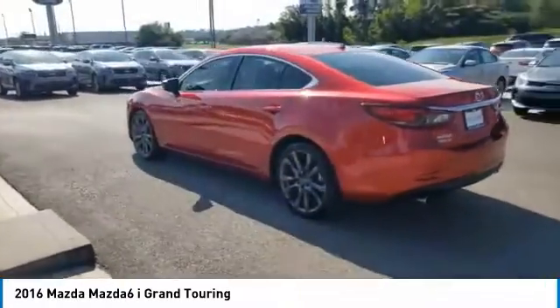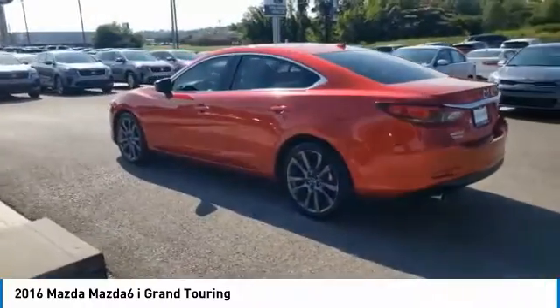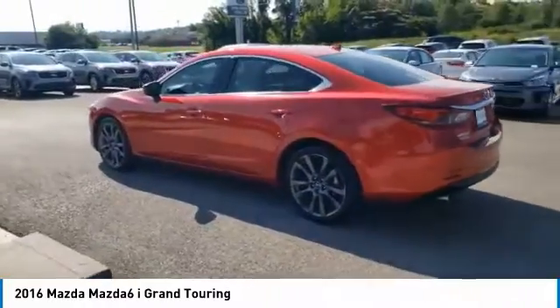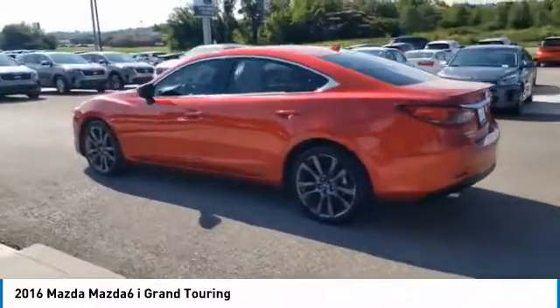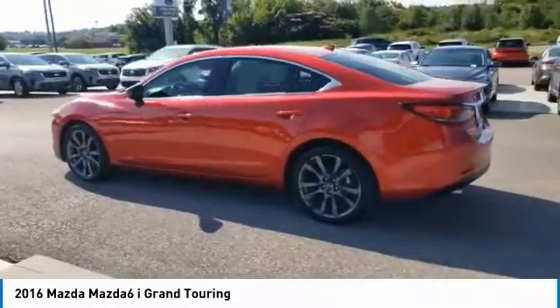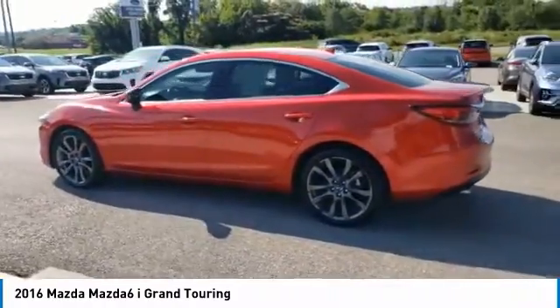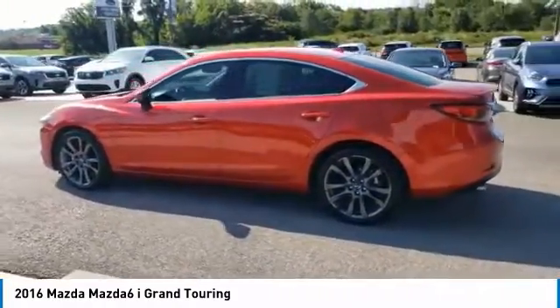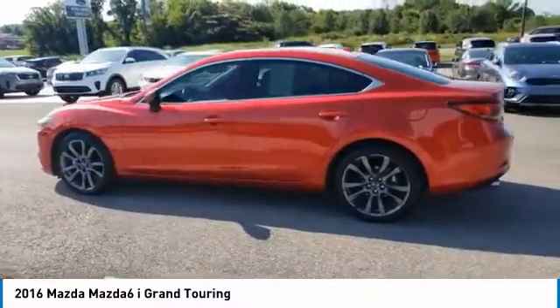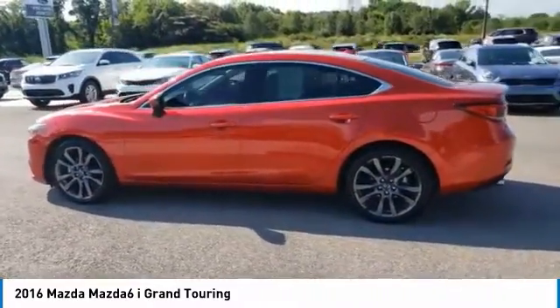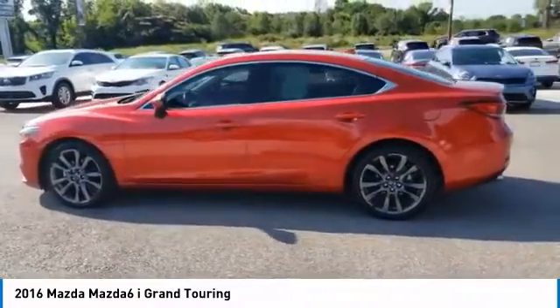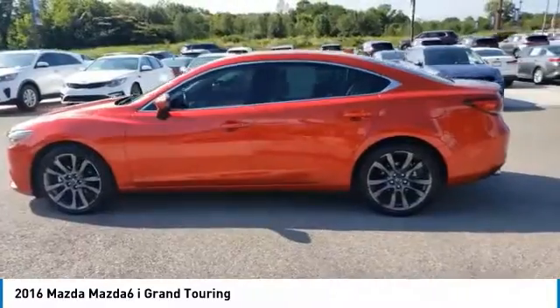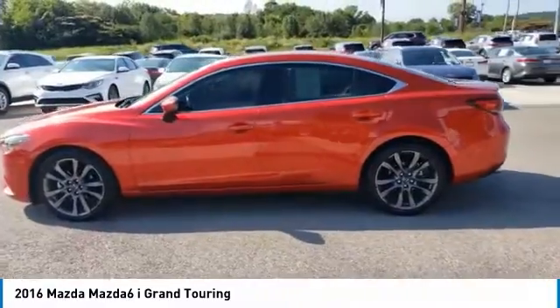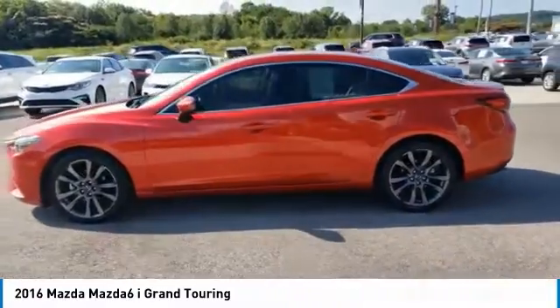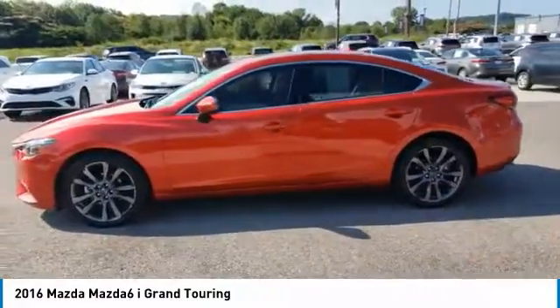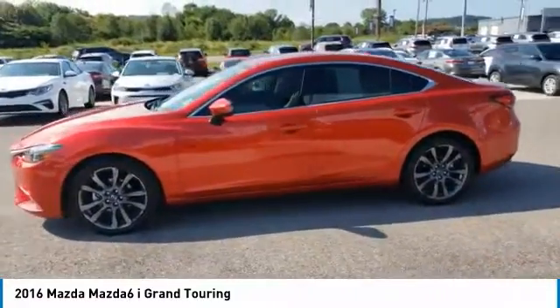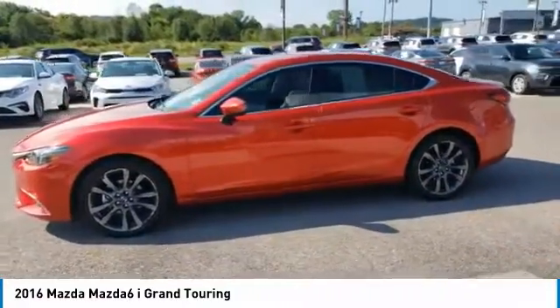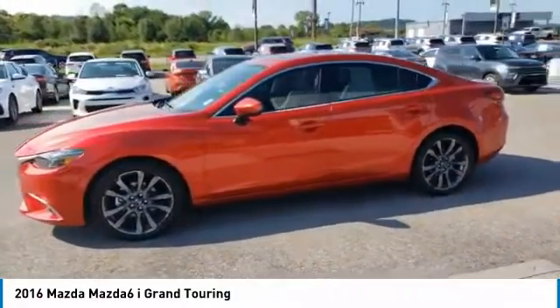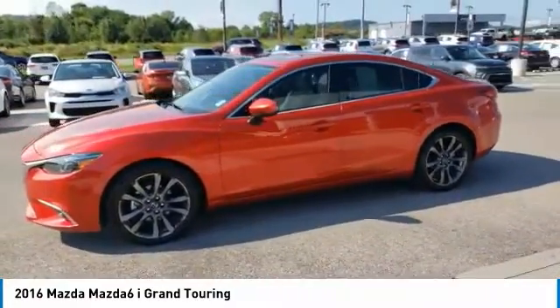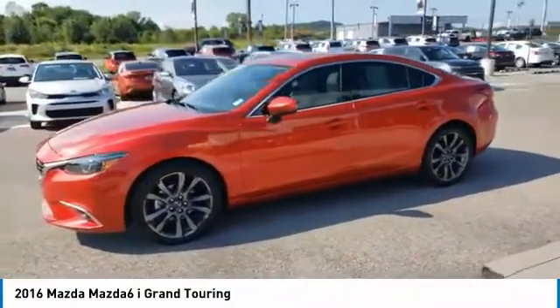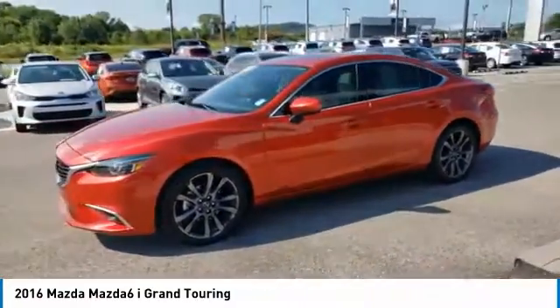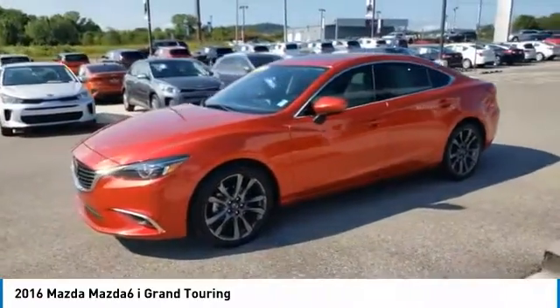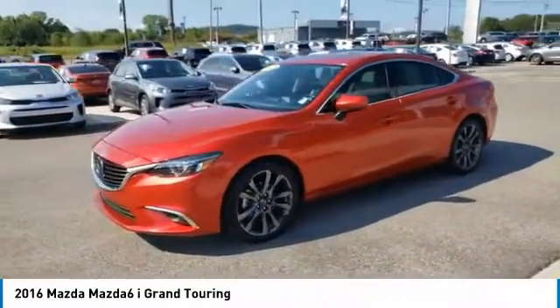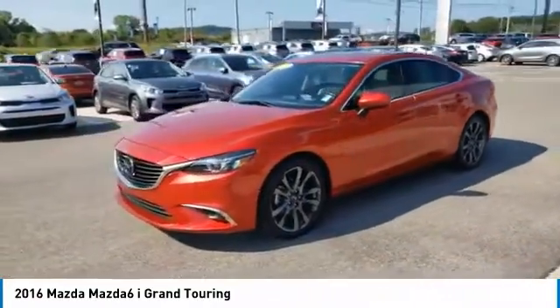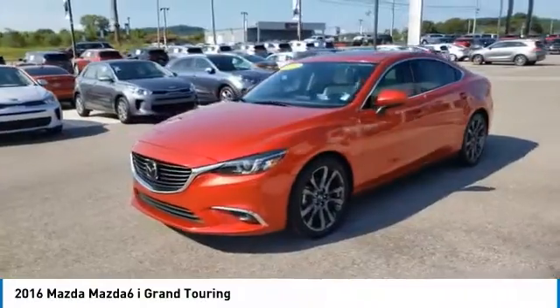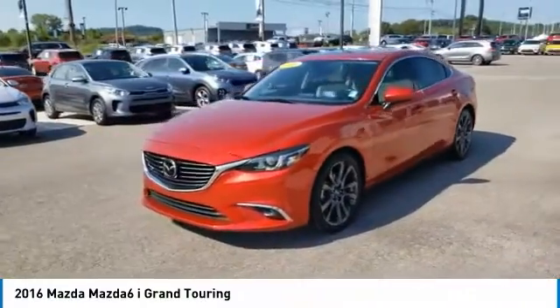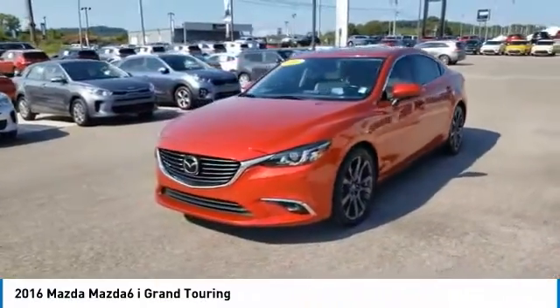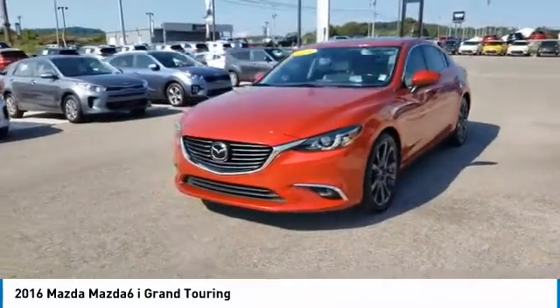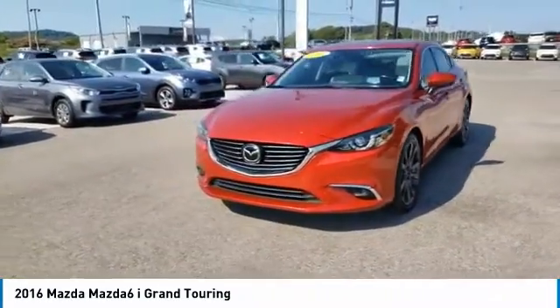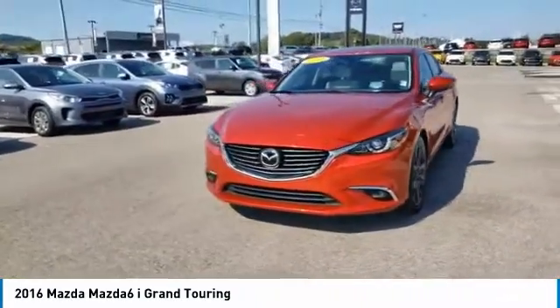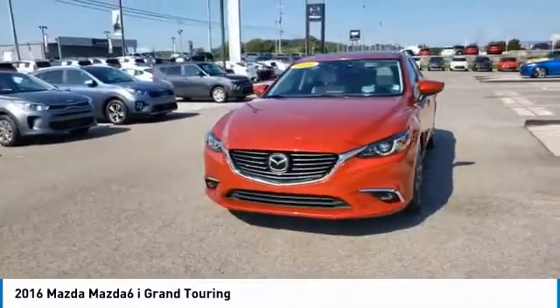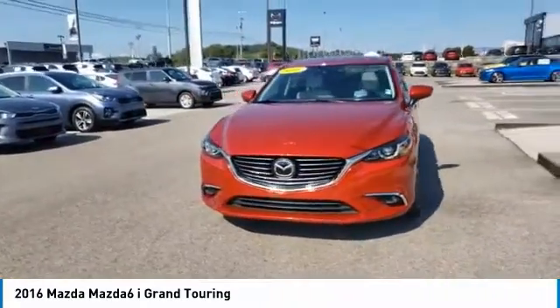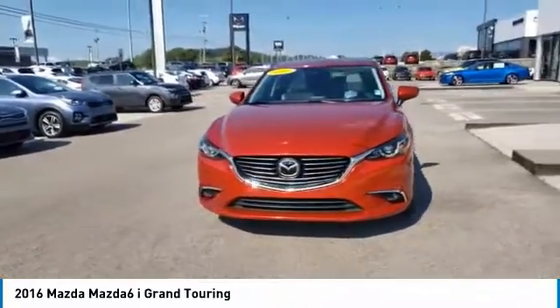Aluminum wheels, heated side mirrors, traction control, daytime running lights, remote keyless entry, fog lights, FWD, headlights auto off, remote trunk release, mirror memory.